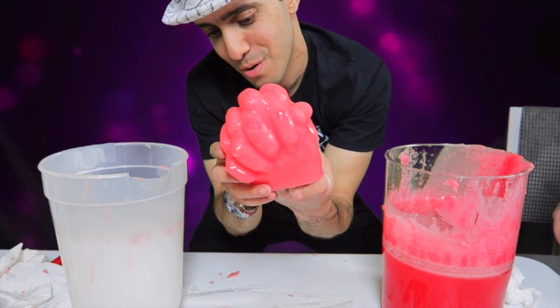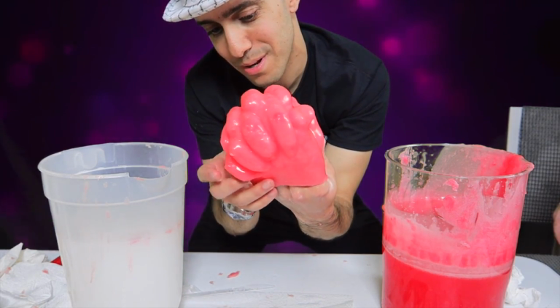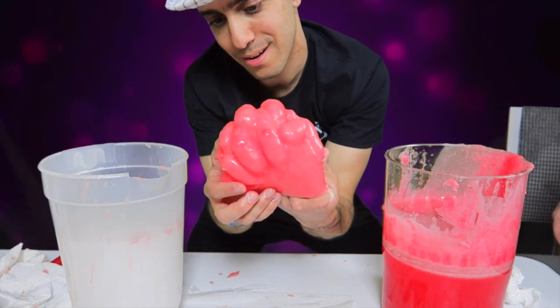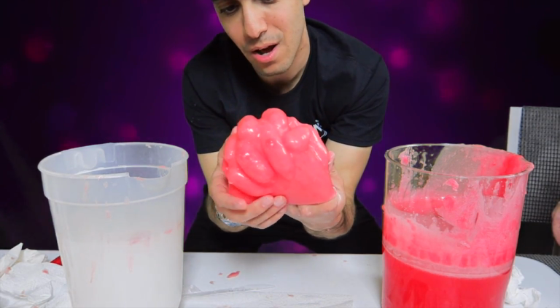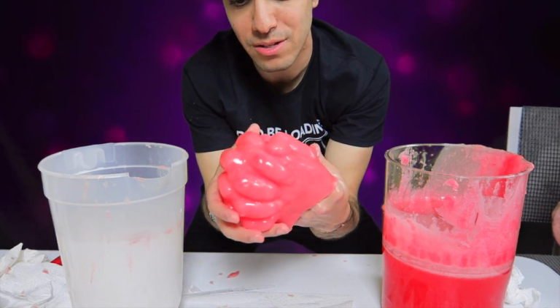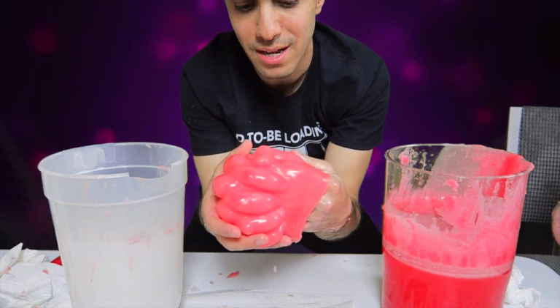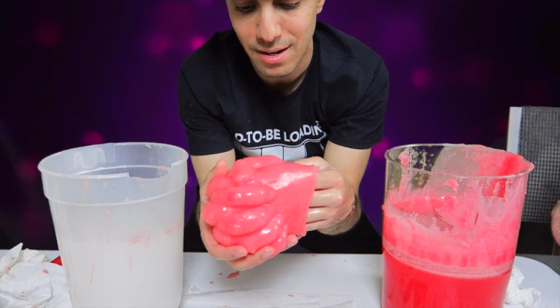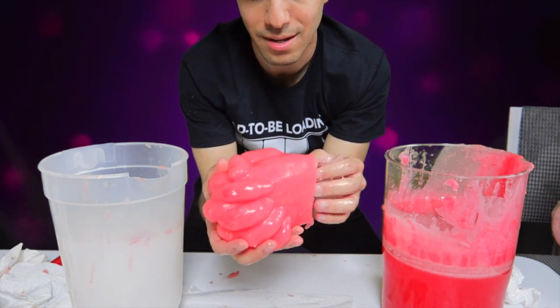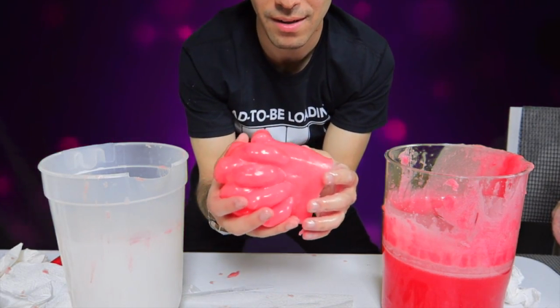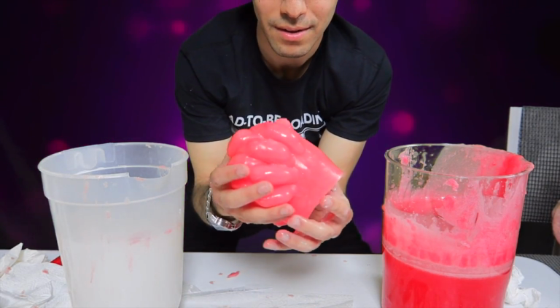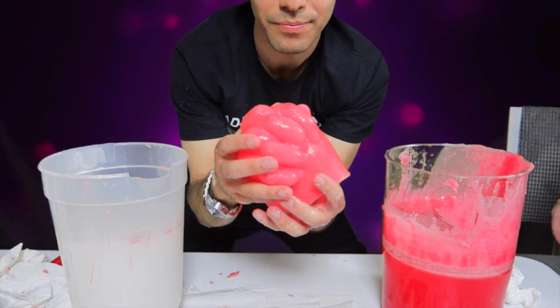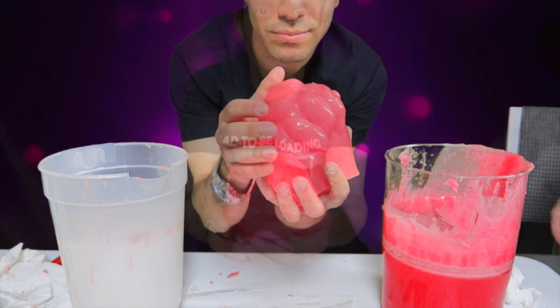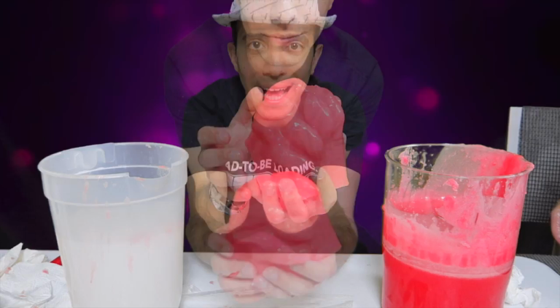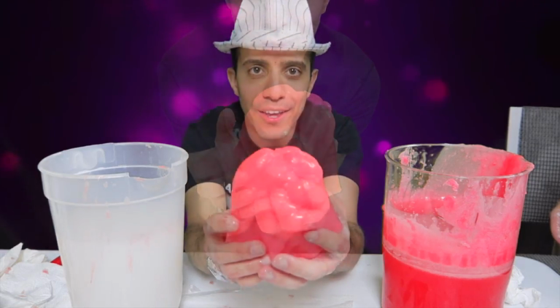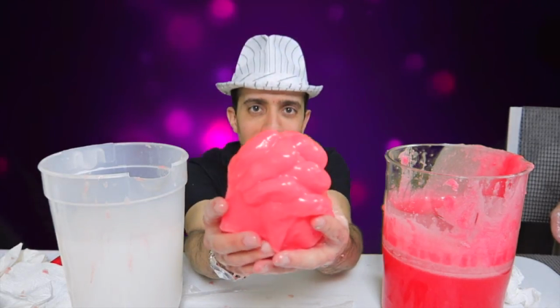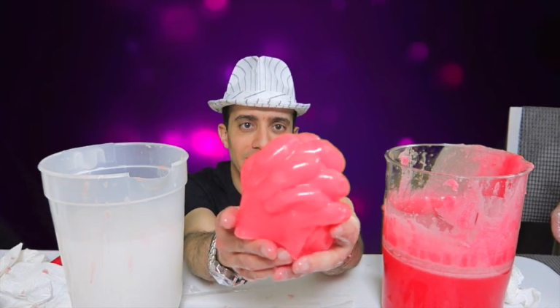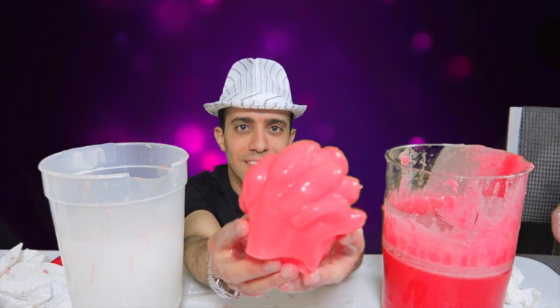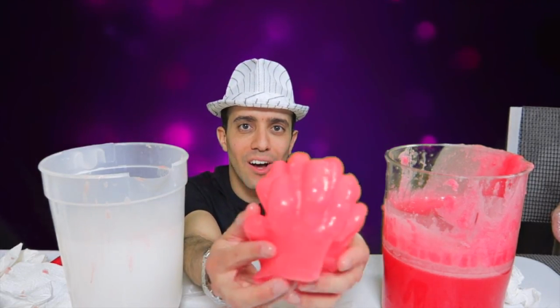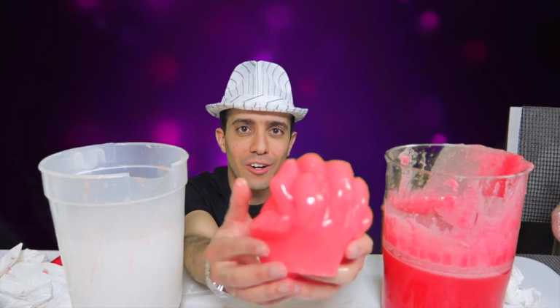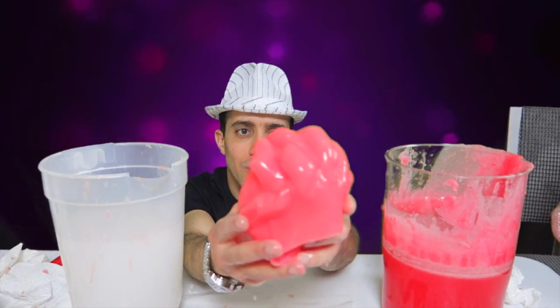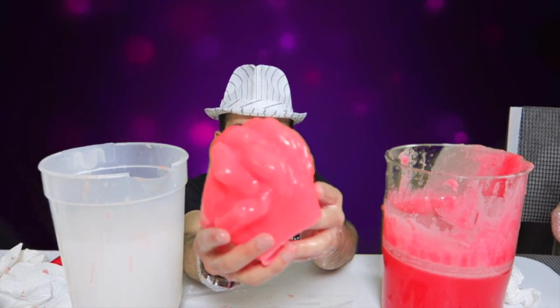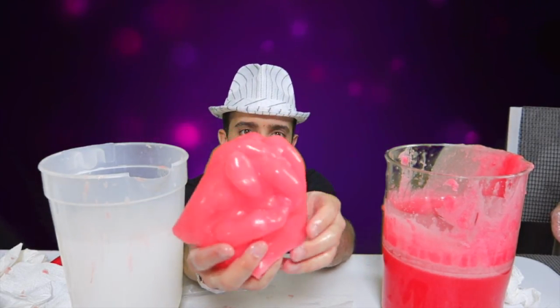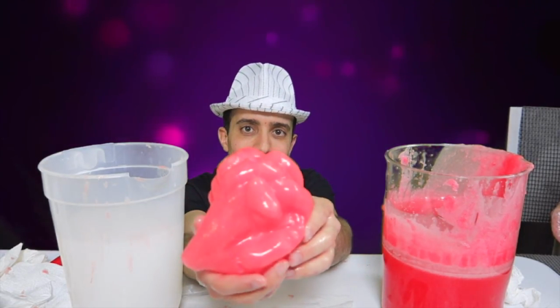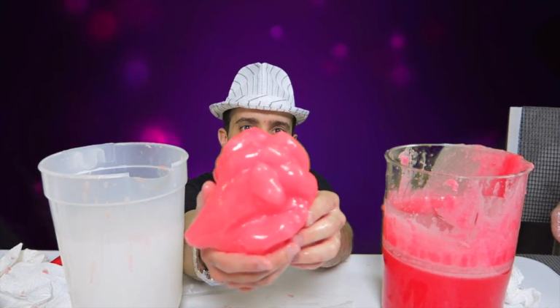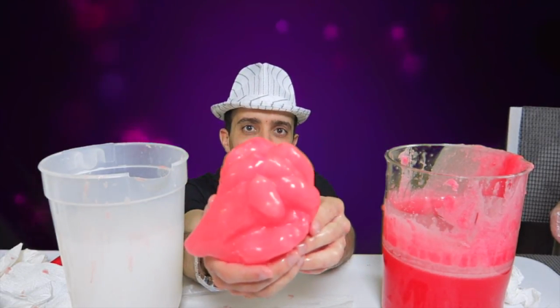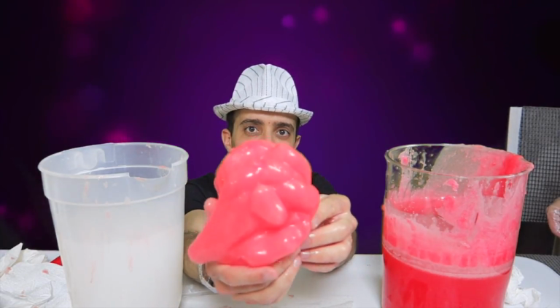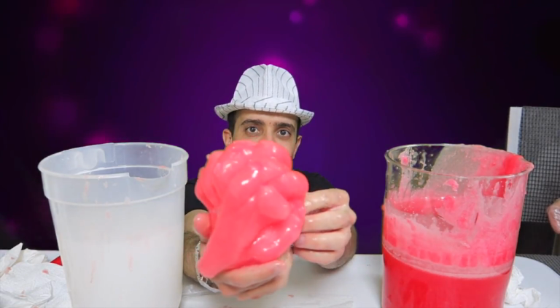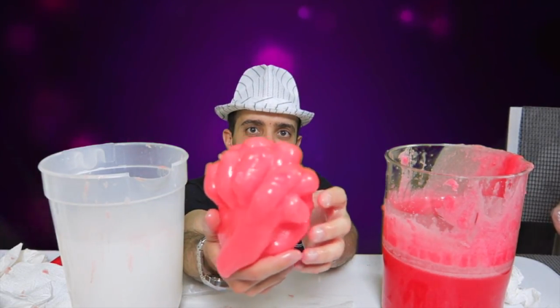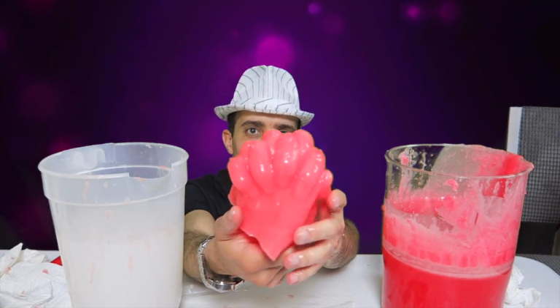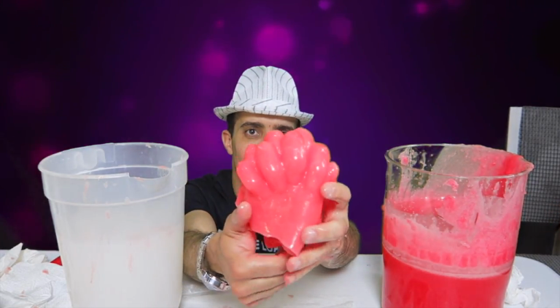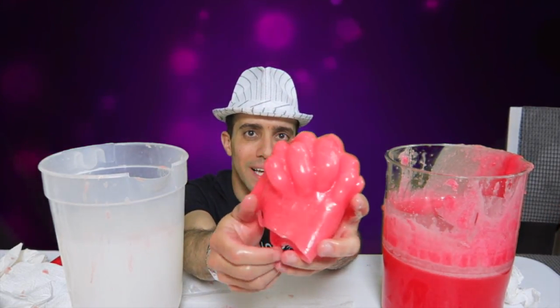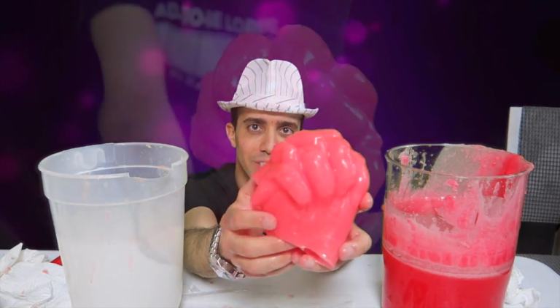Oh no, that's your hand. And there you have it — our two hands locked together. Pretty cool actually.